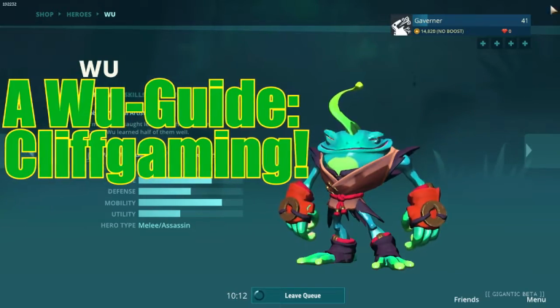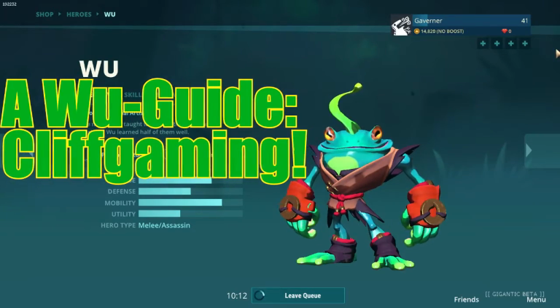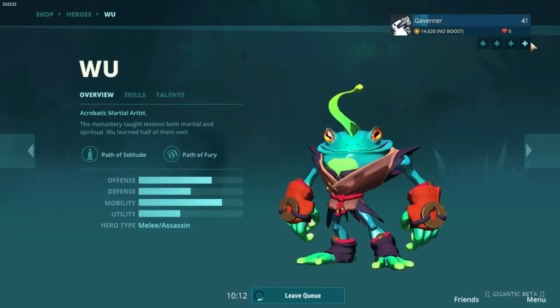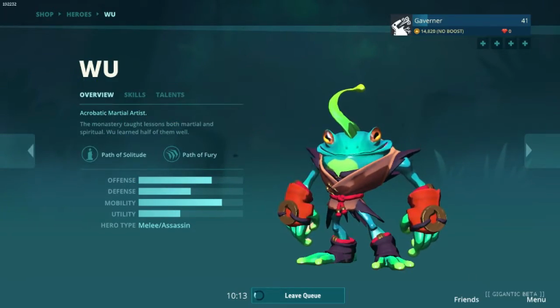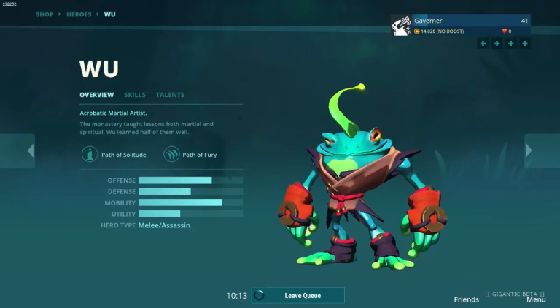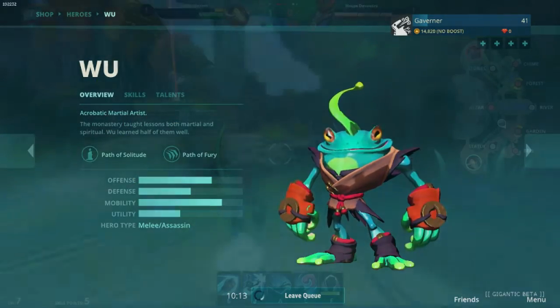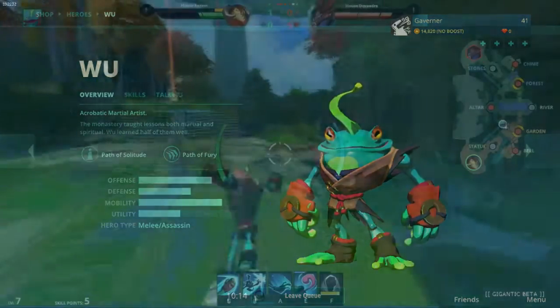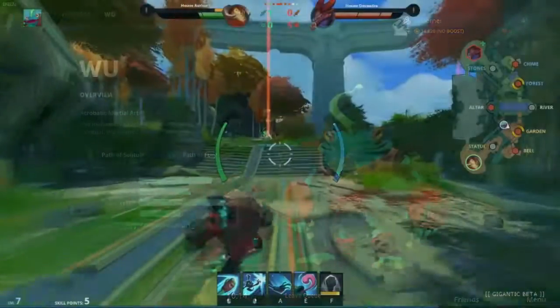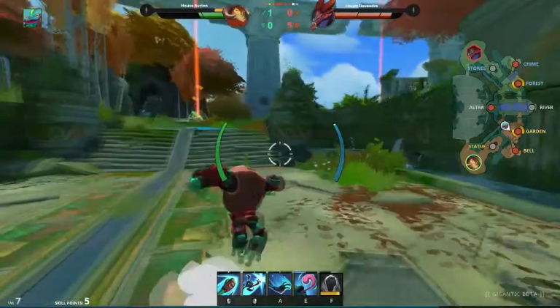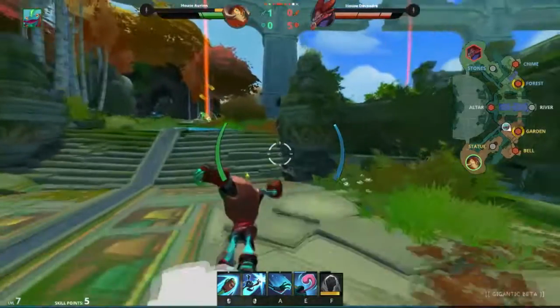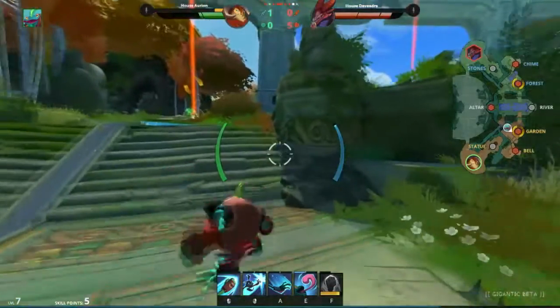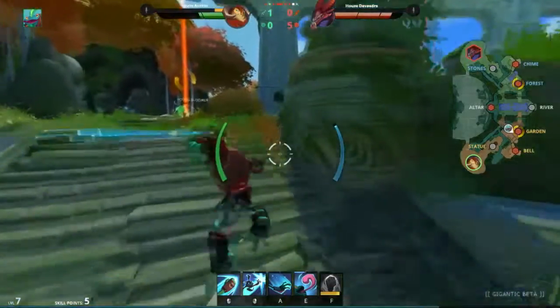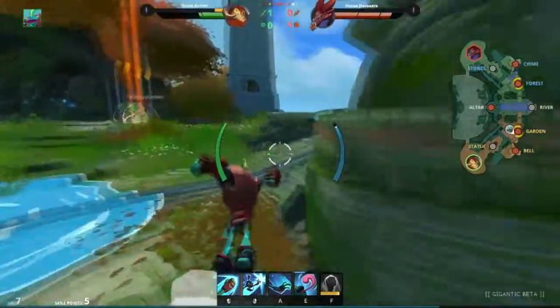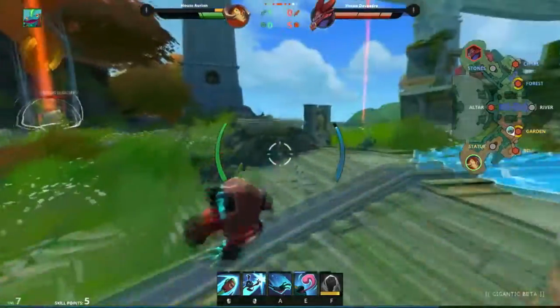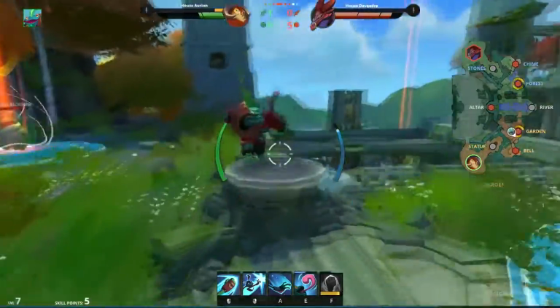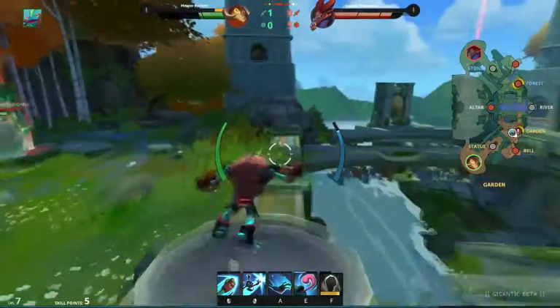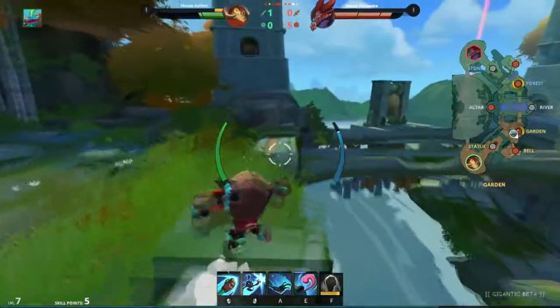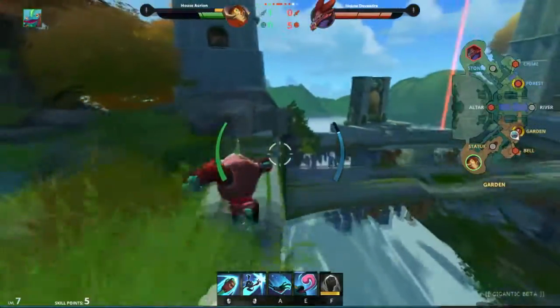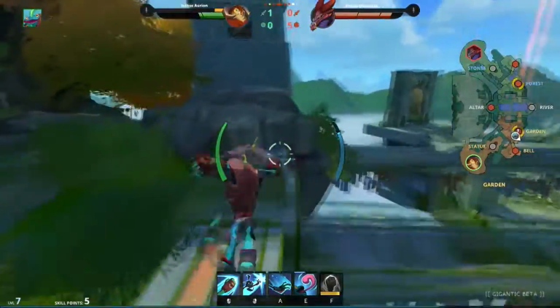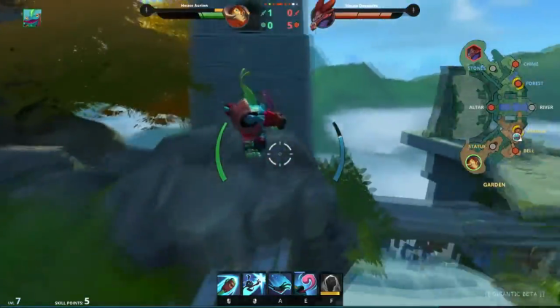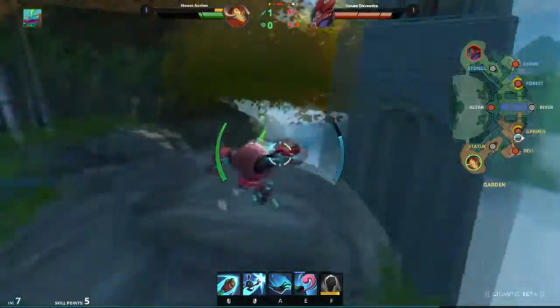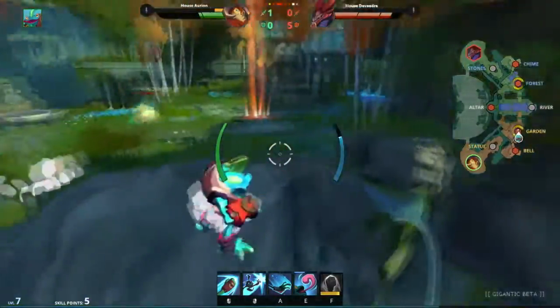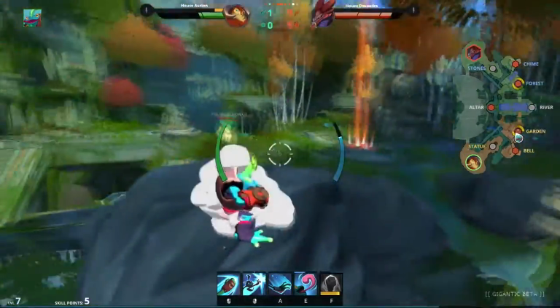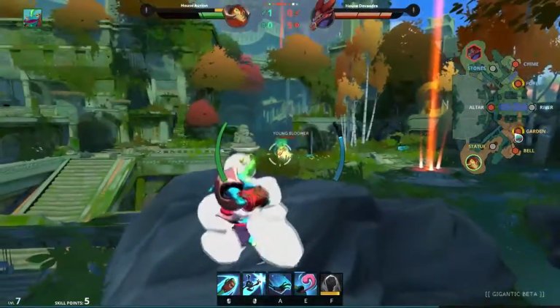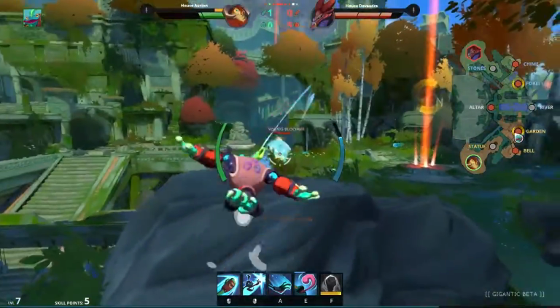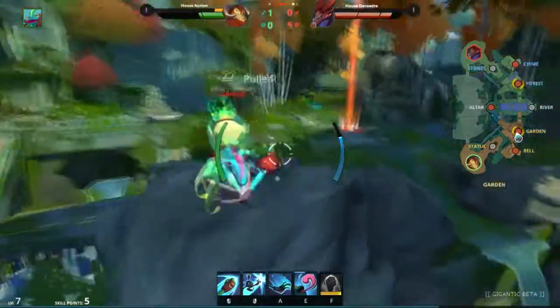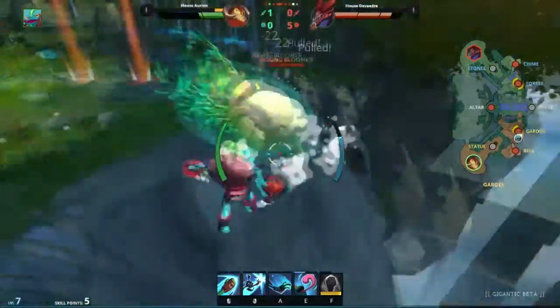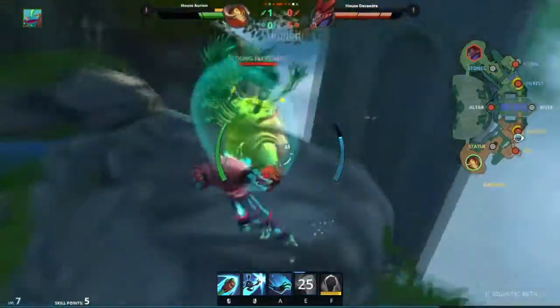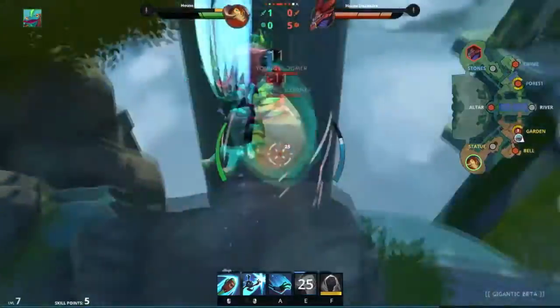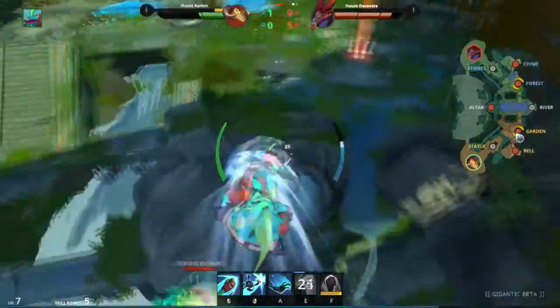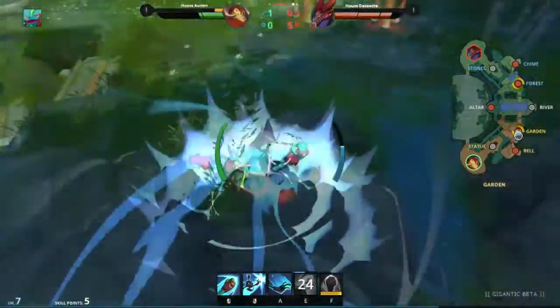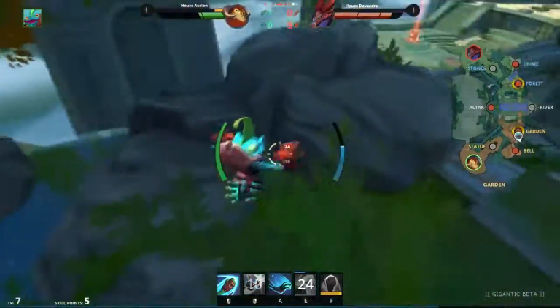There are multiple ways on how to cliff game someone as Wu — 4 methods of doing so. The first method is the easiest one and the most recommended one. This is by pulling the creature, walking by him and pushing him into the abyss.